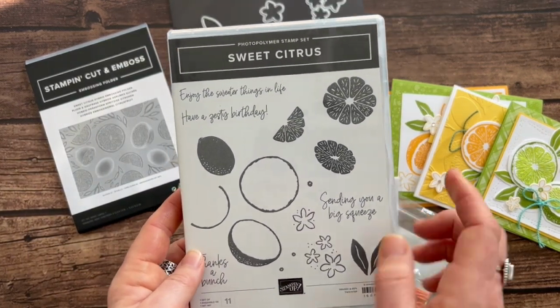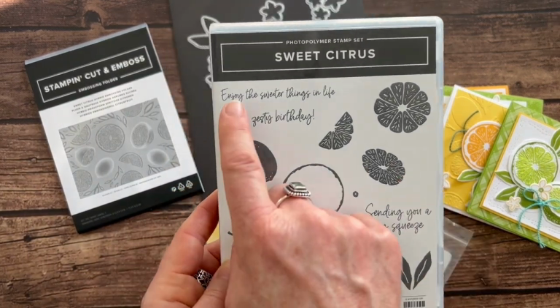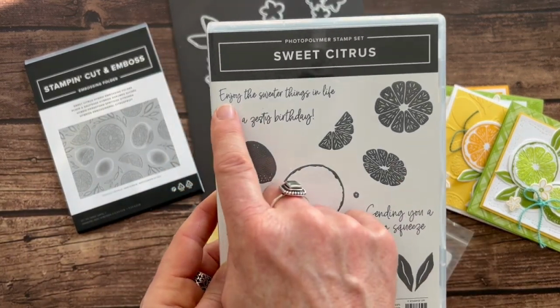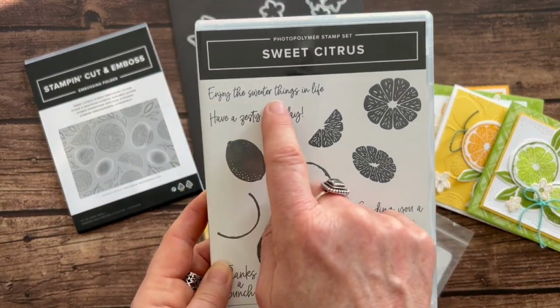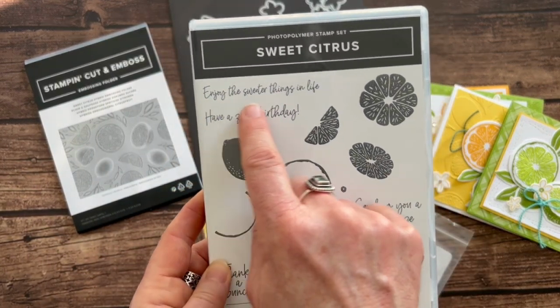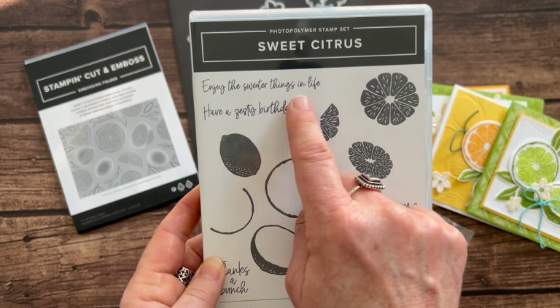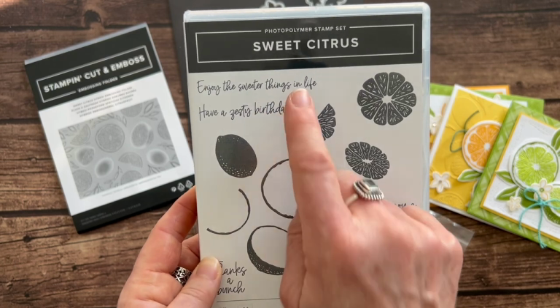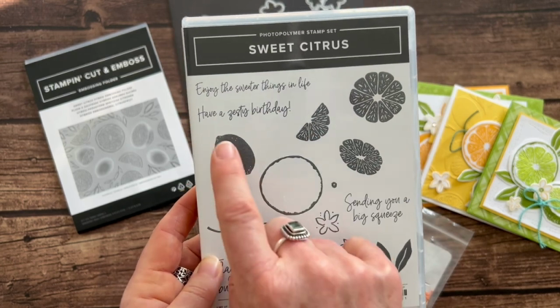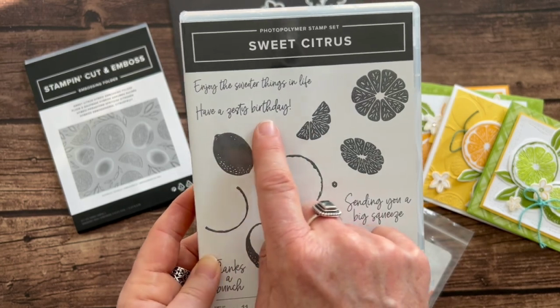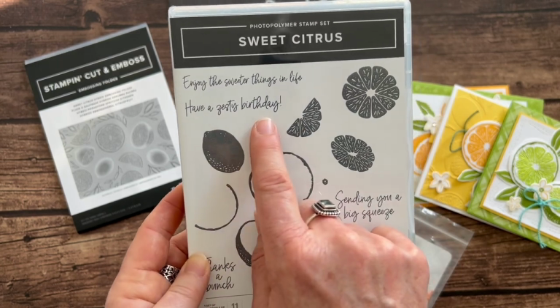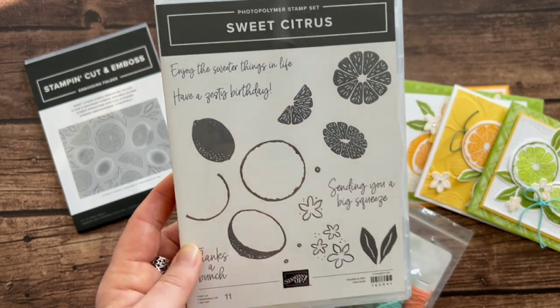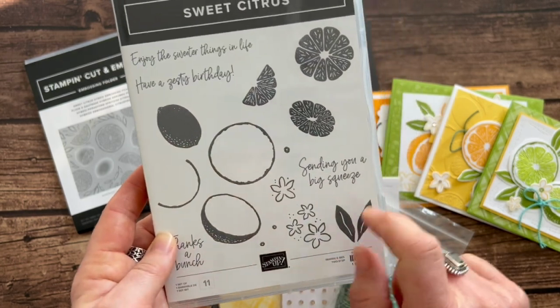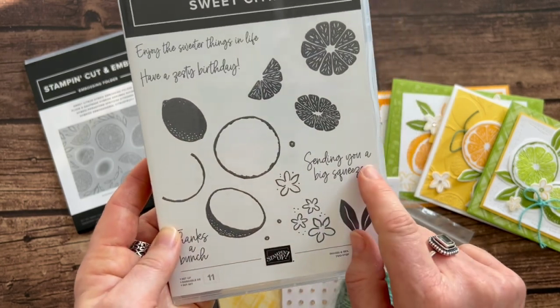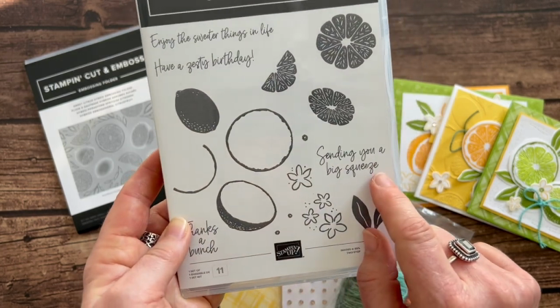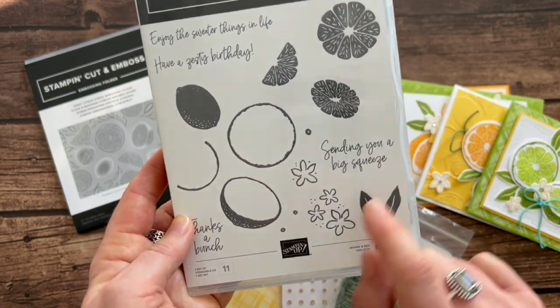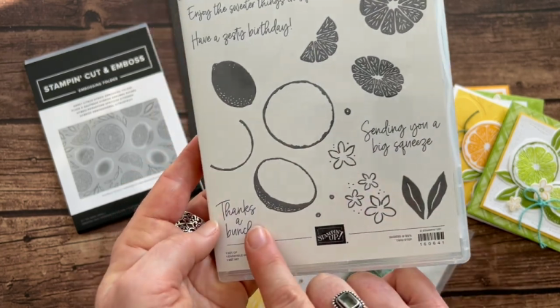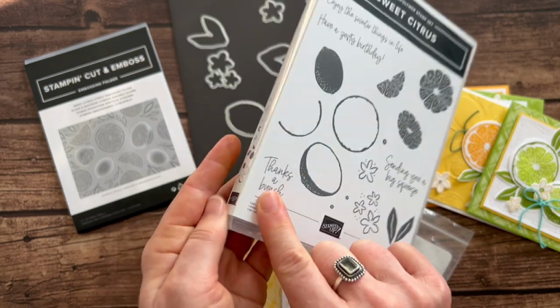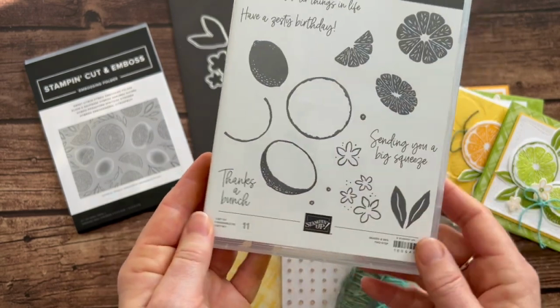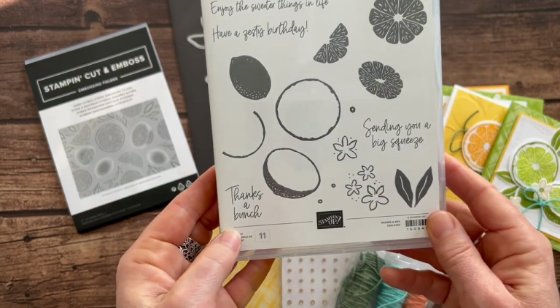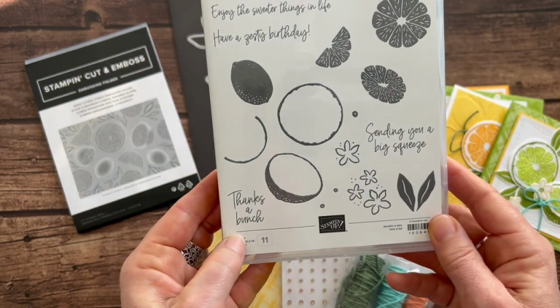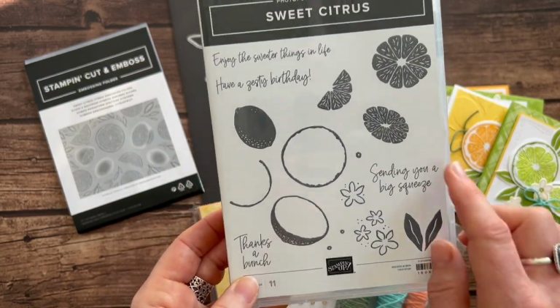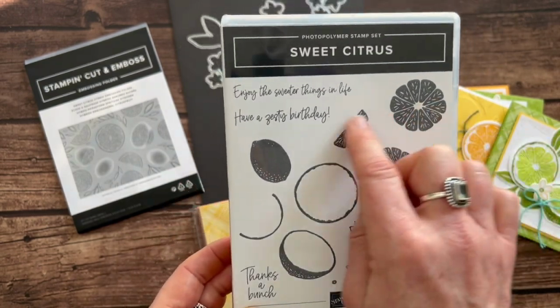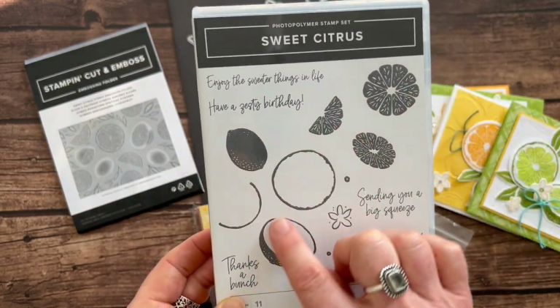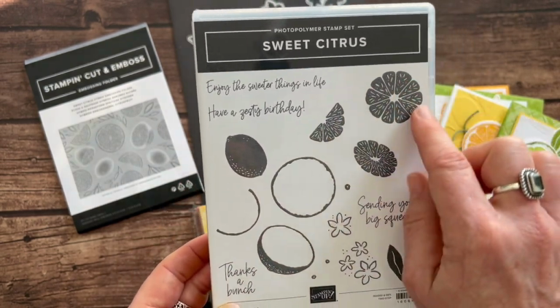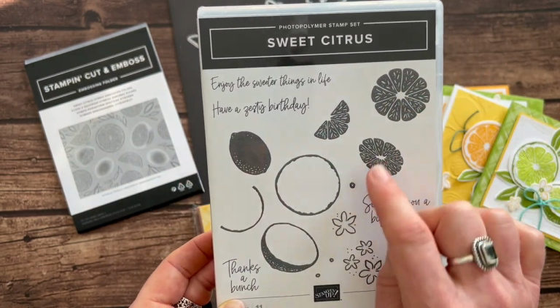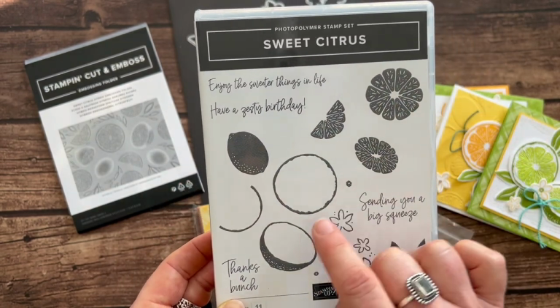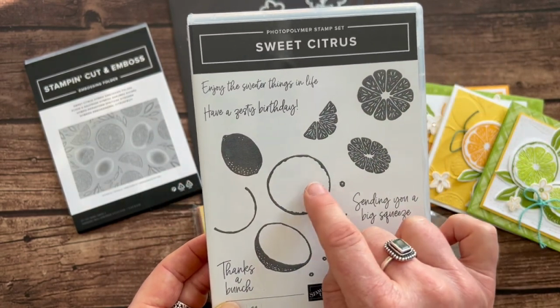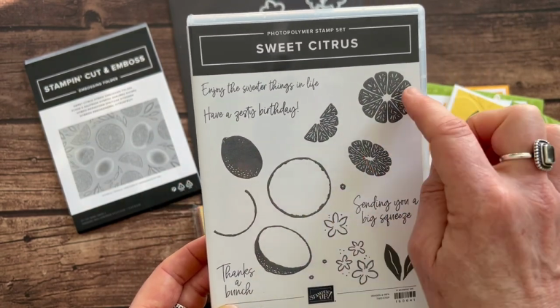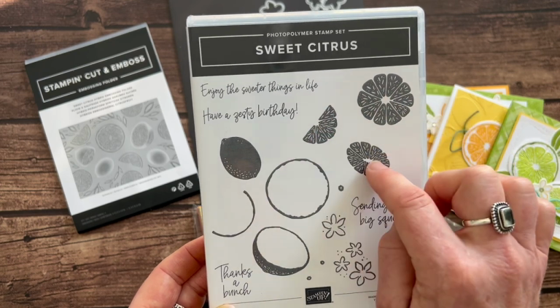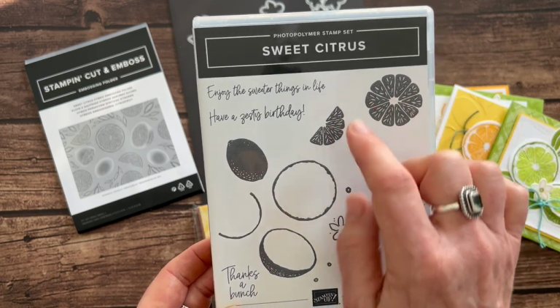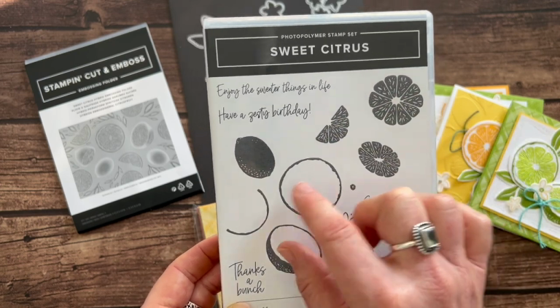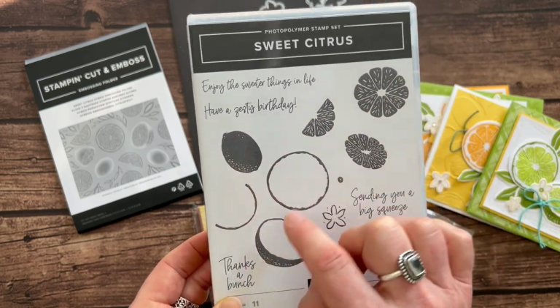There are some great sentiments in here like 'enjoy the sweeter things in life,' 'have a zesty birthday,' 'sending you a big squeeze,' and 'thanks a bunch.' And then just some really cool imagery — for example, this stamp kind of layers right inside of here.